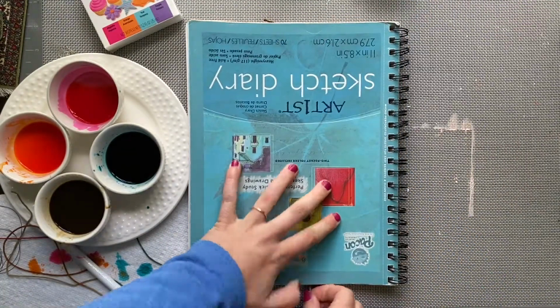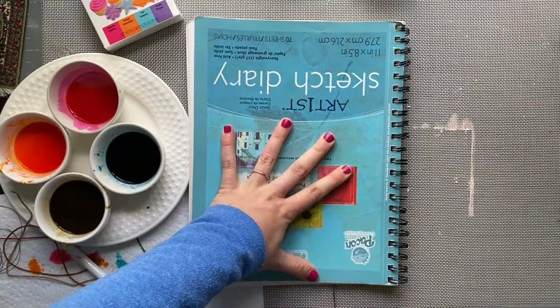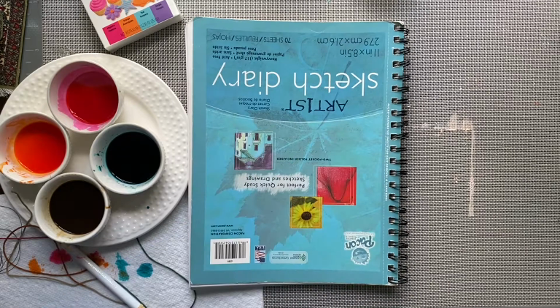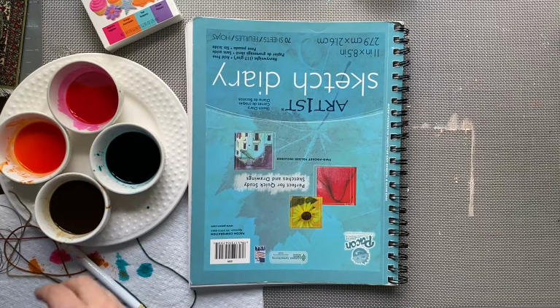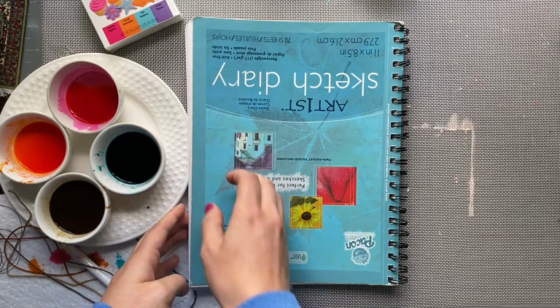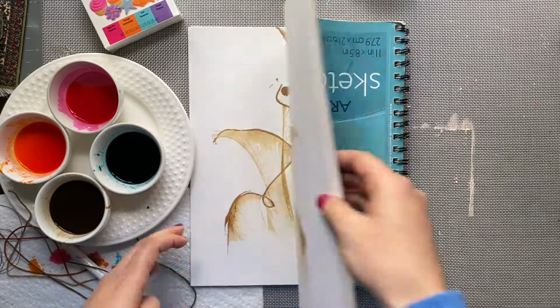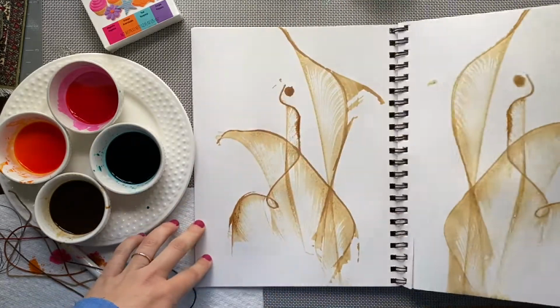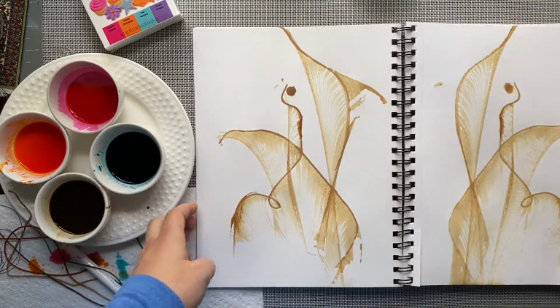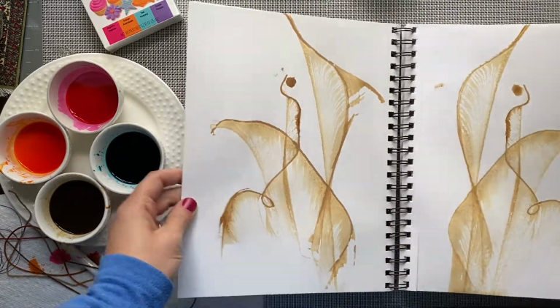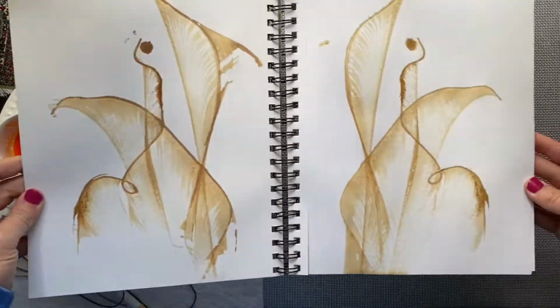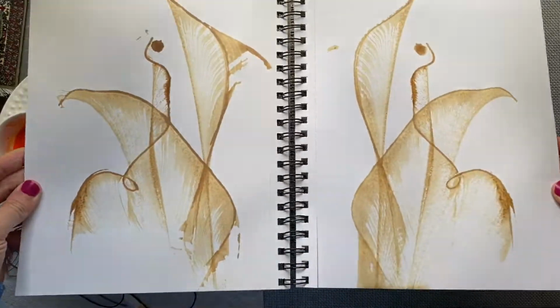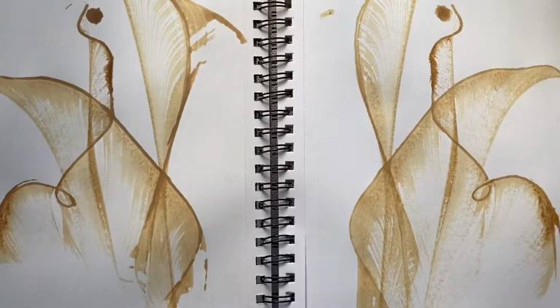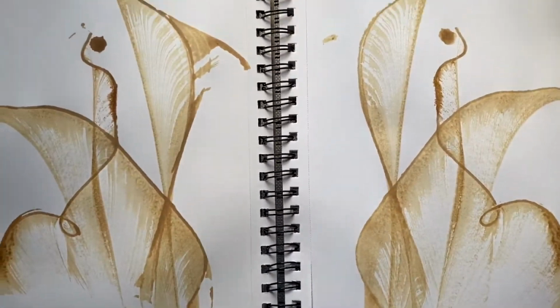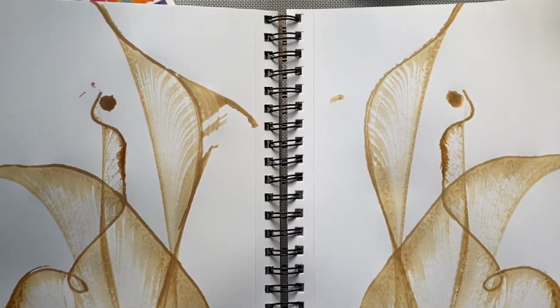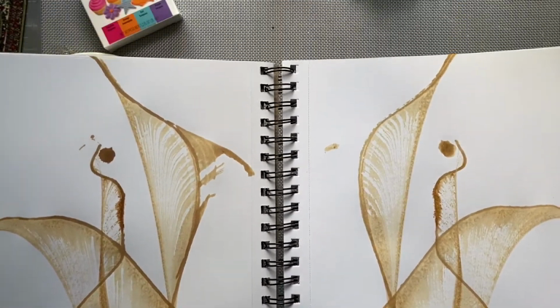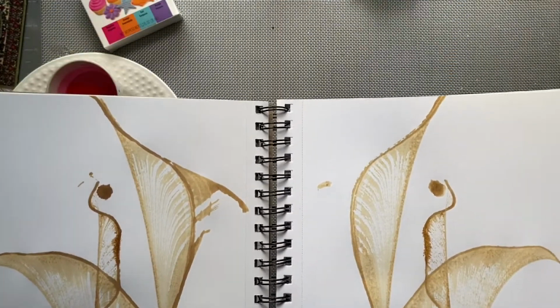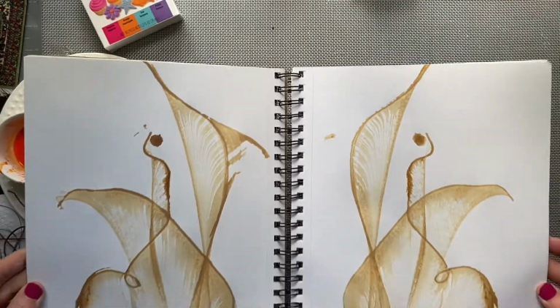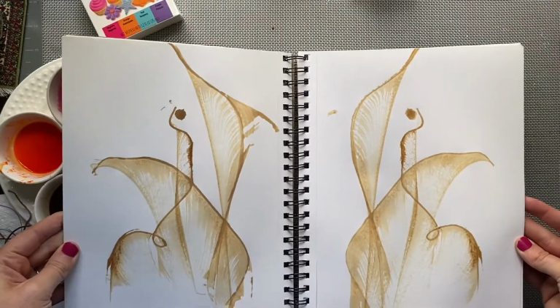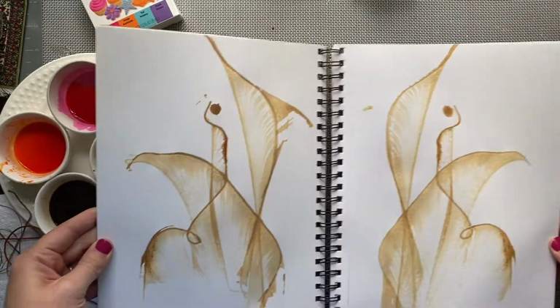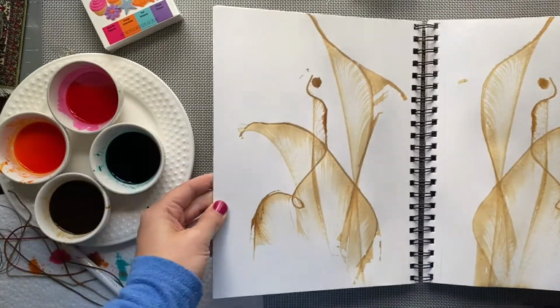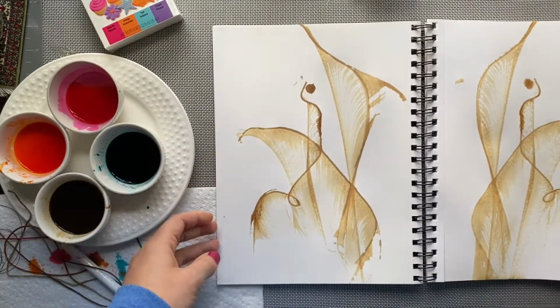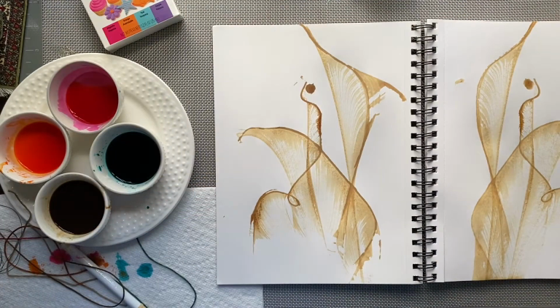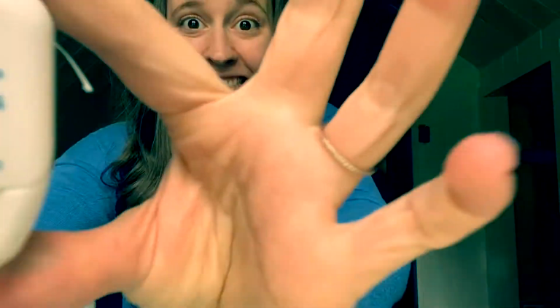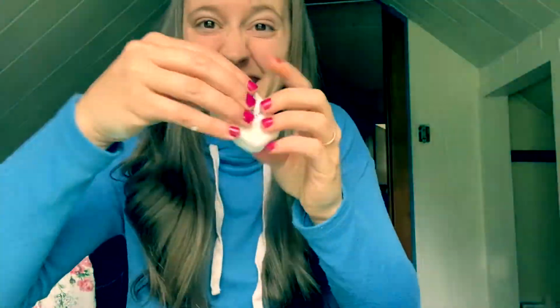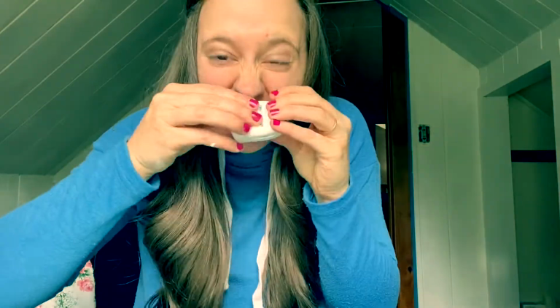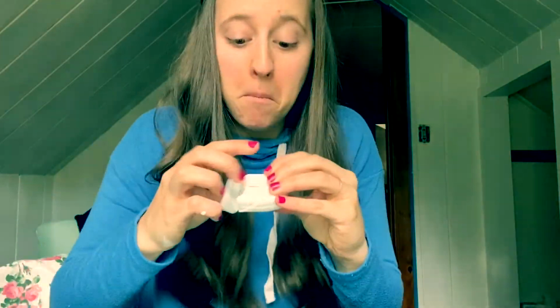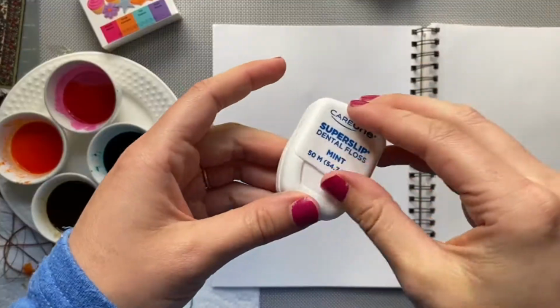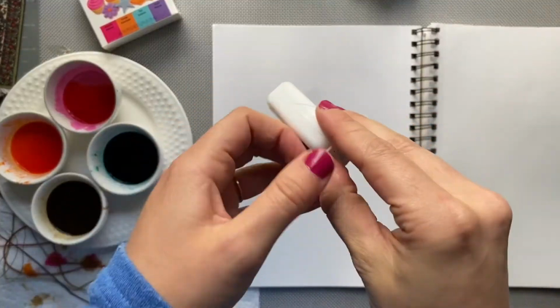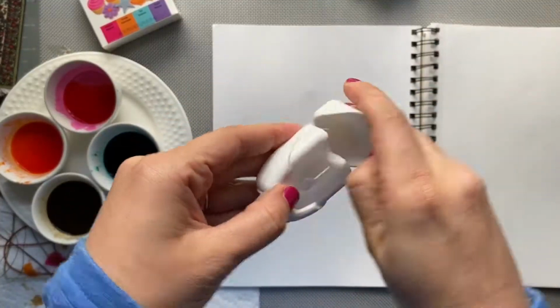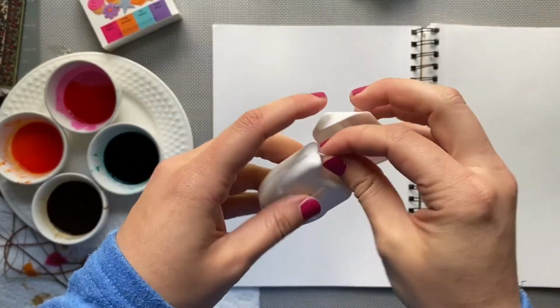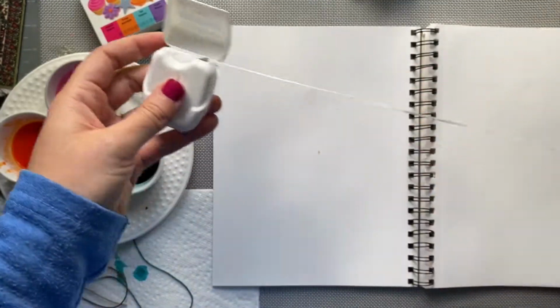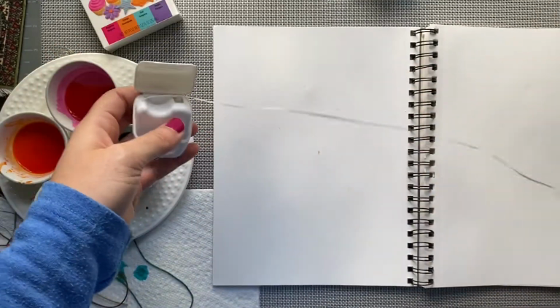Once you finish a page with your string and color, it's really fun to look back and try to figure out what all of the lines and shapes create. Maybe you see a bird, maybe you see towers — it's totally up to you!